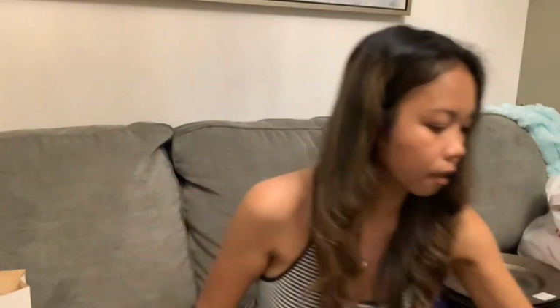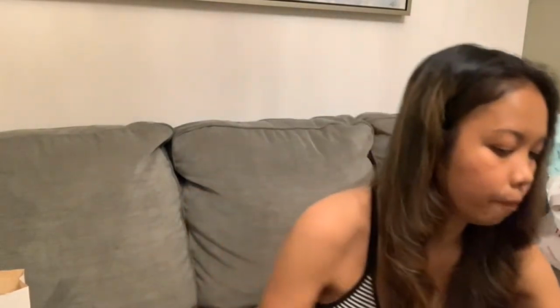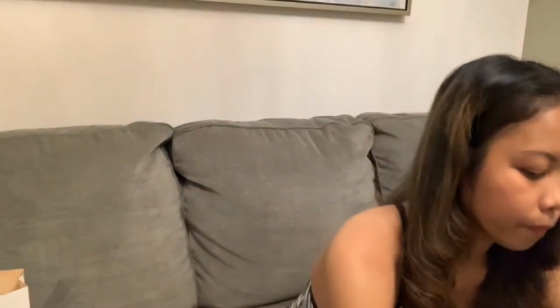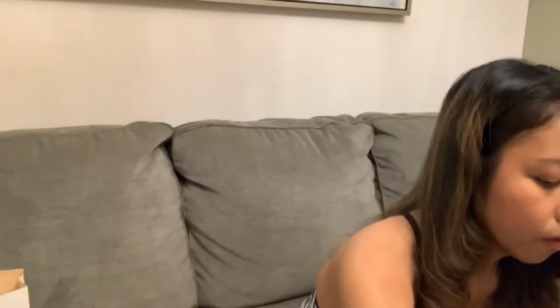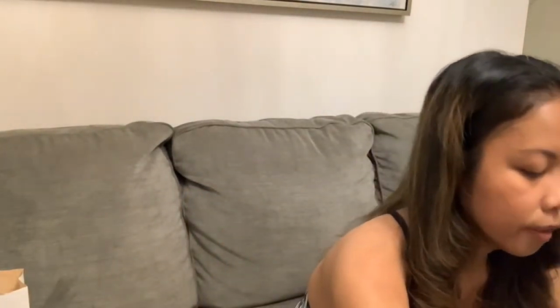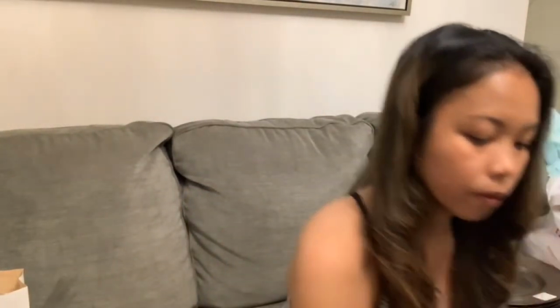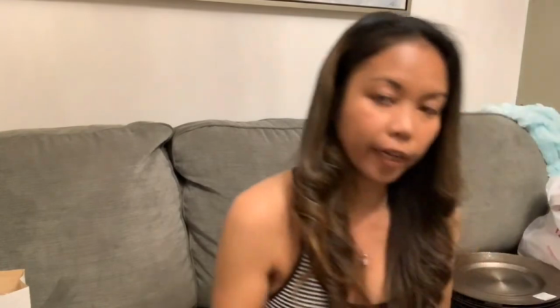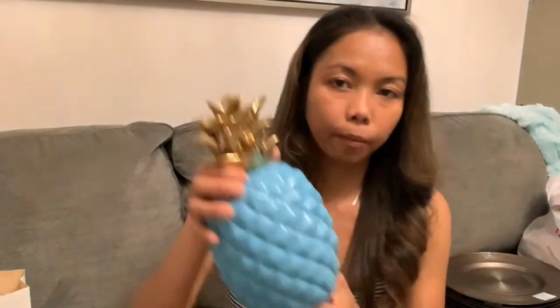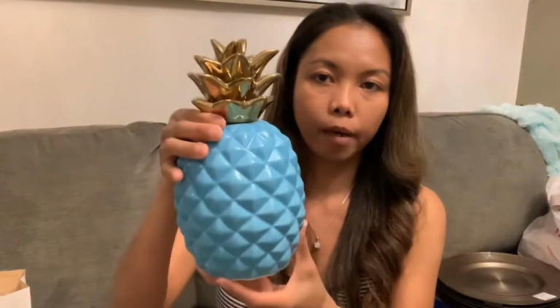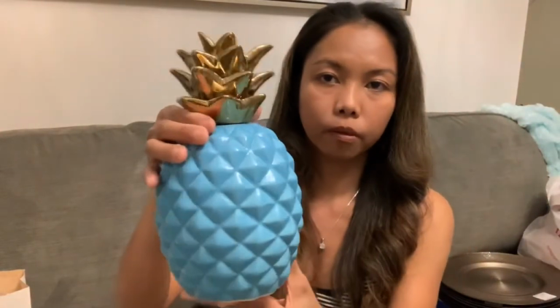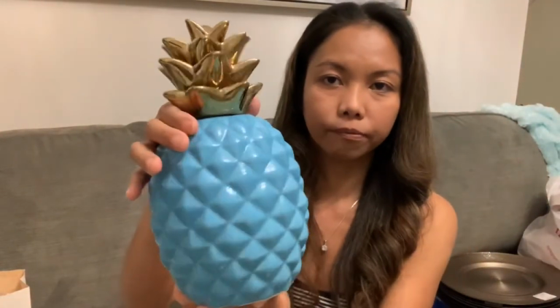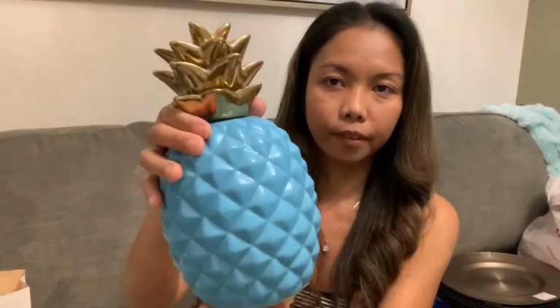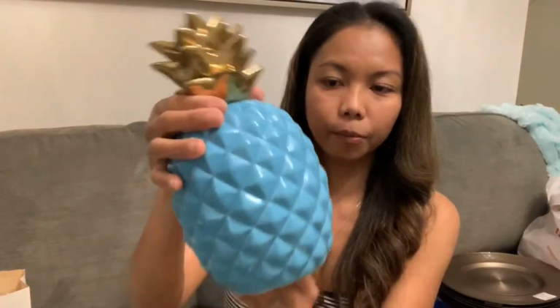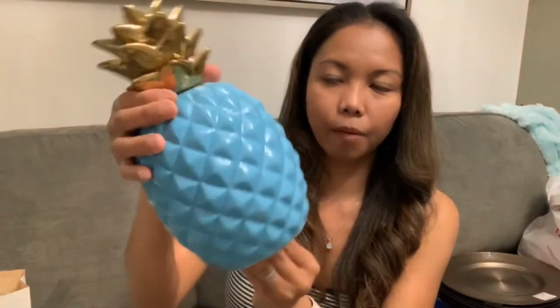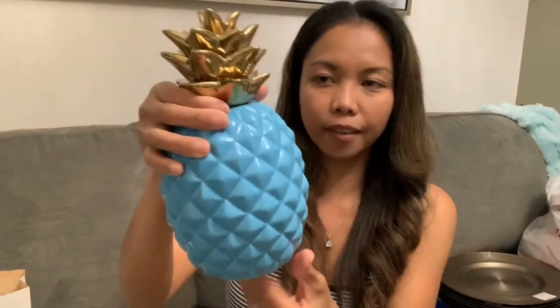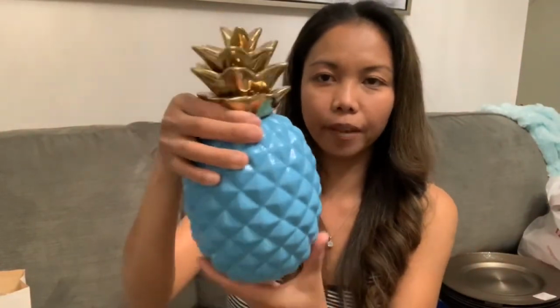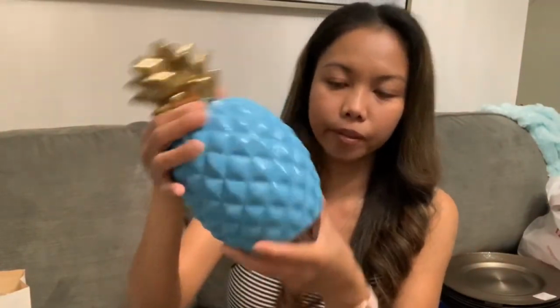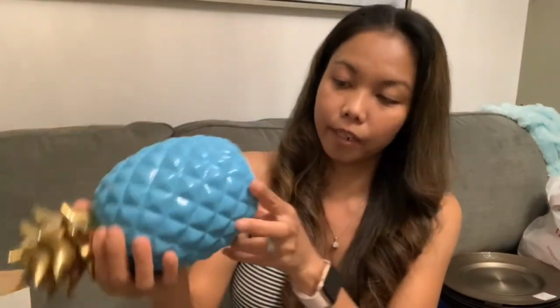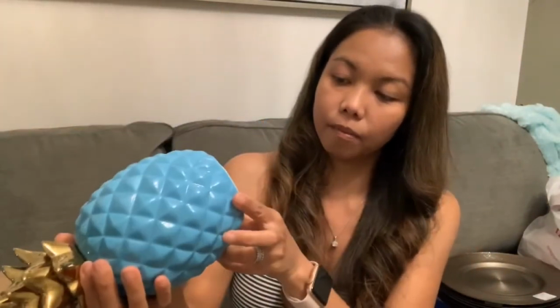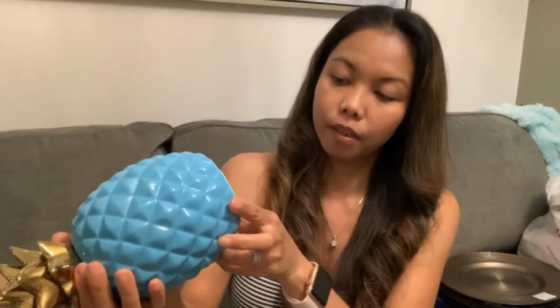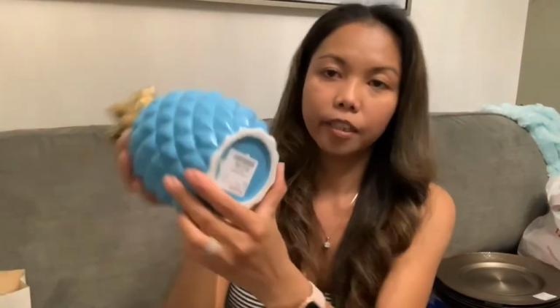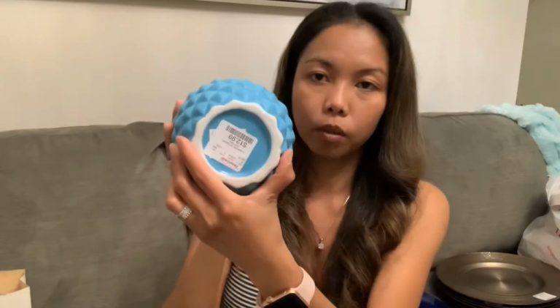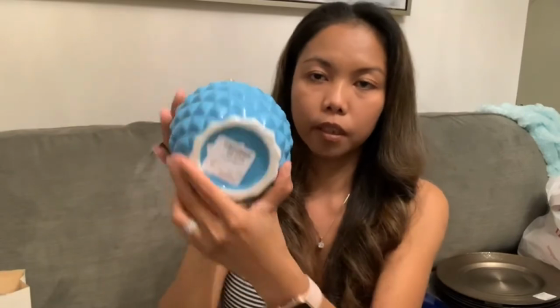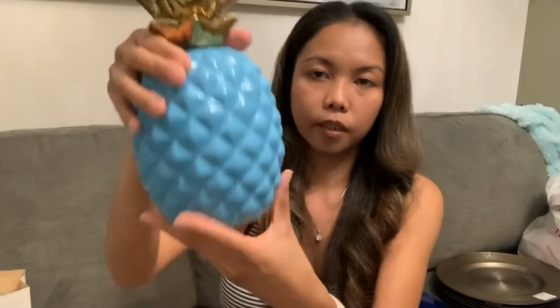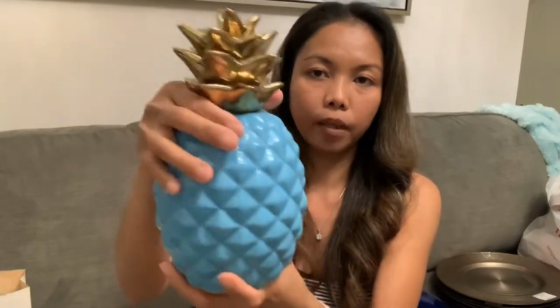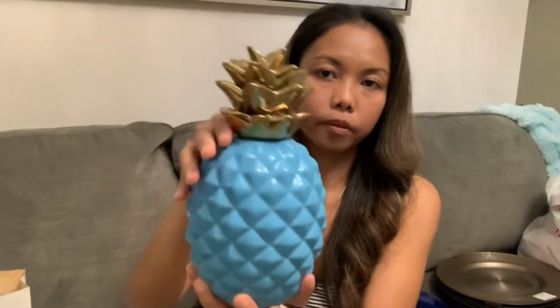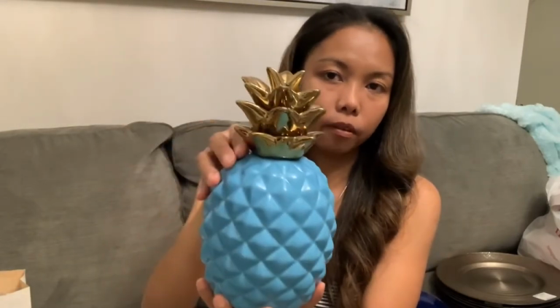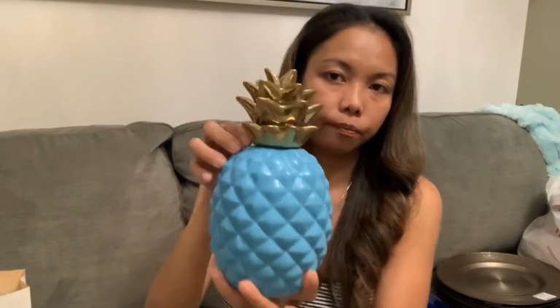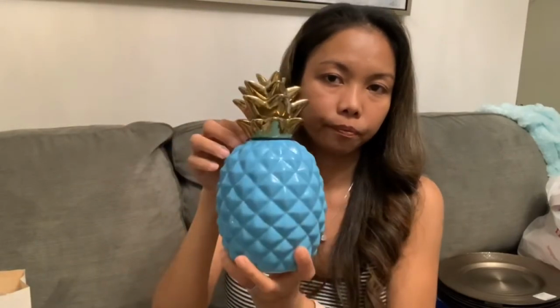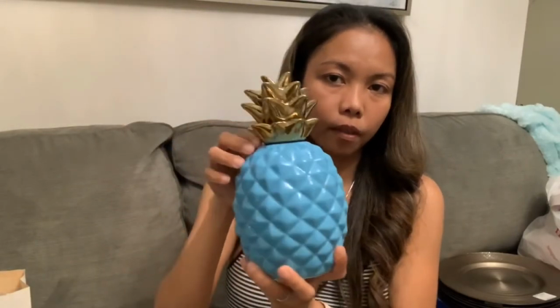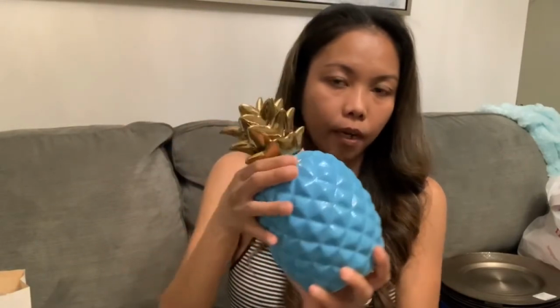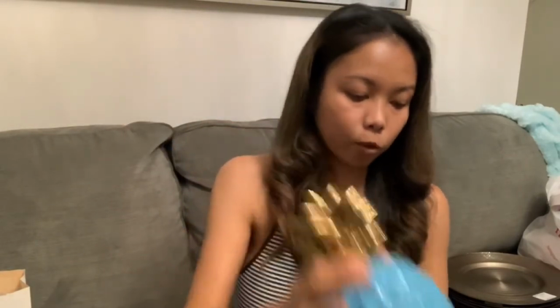I also have the pineapple — you know me, I love pineapples! It's 12.99 and I got two.